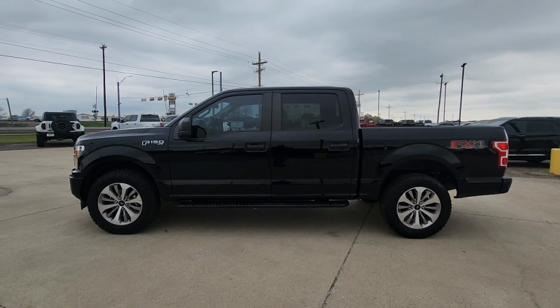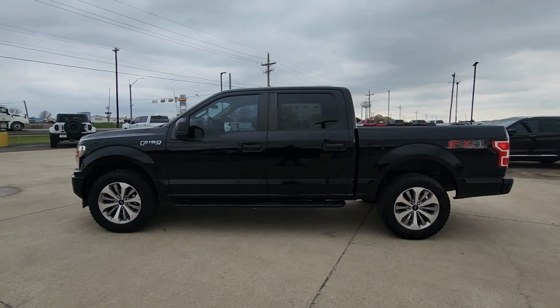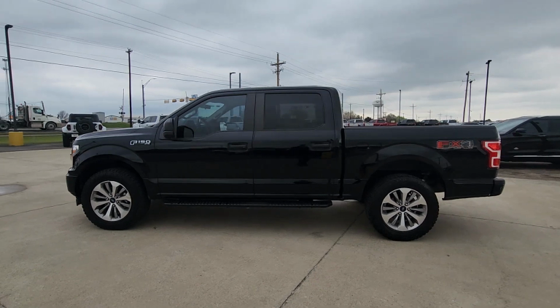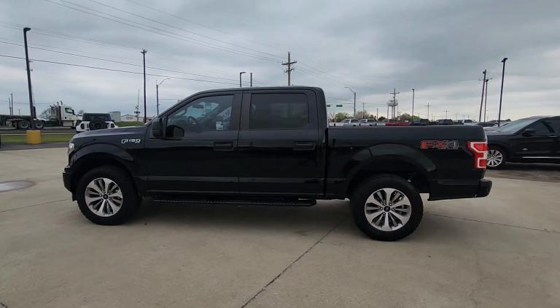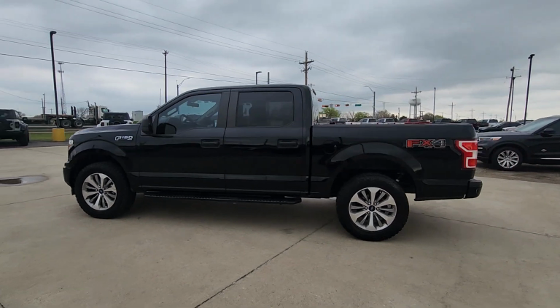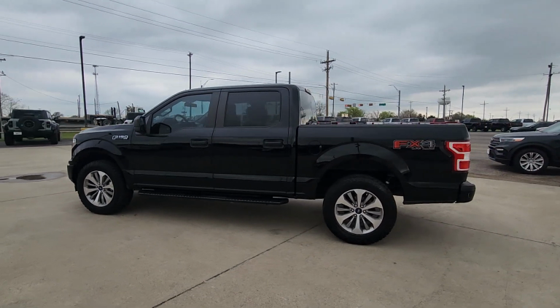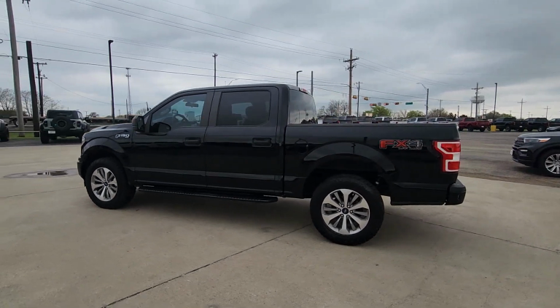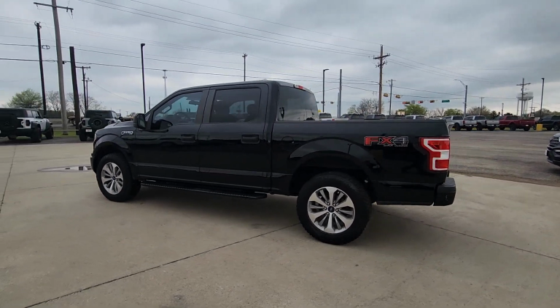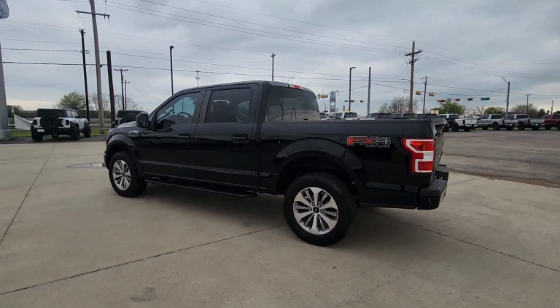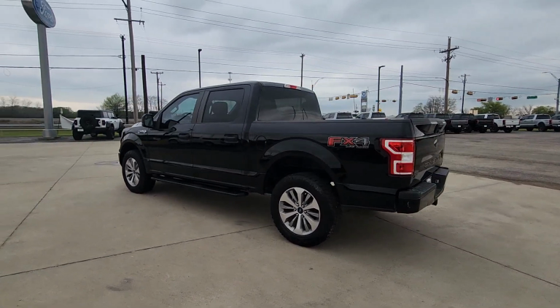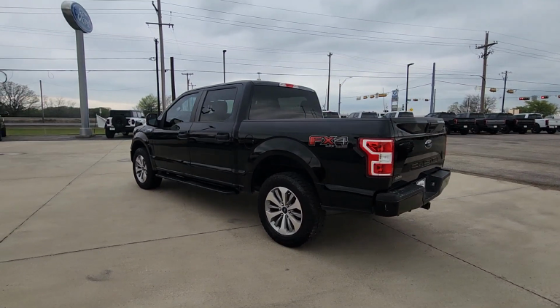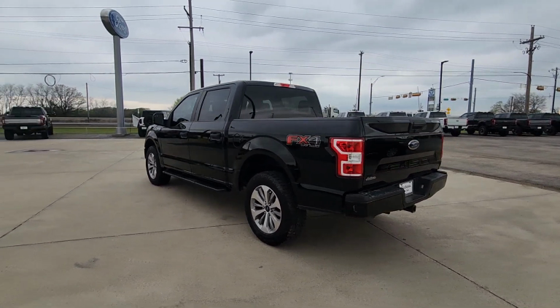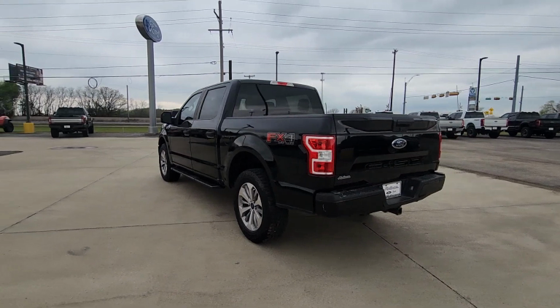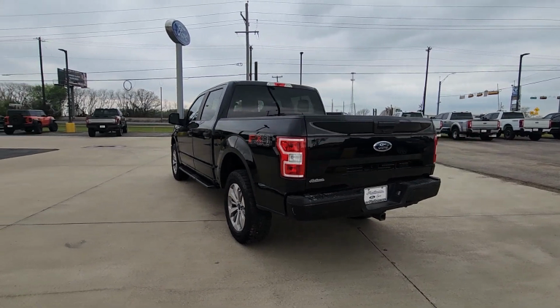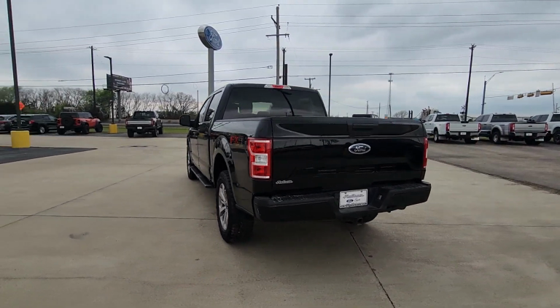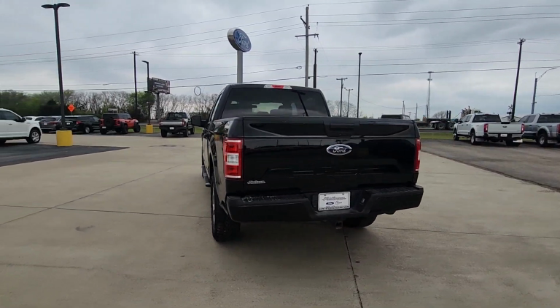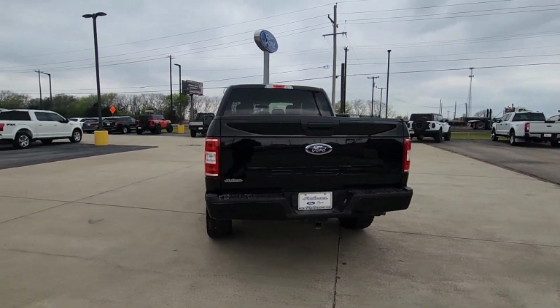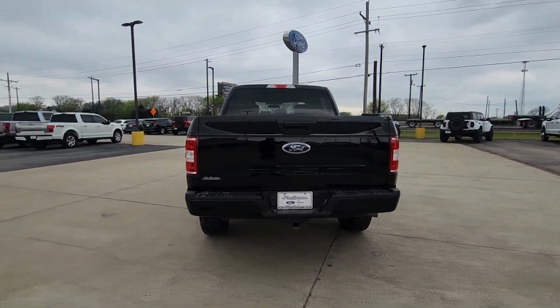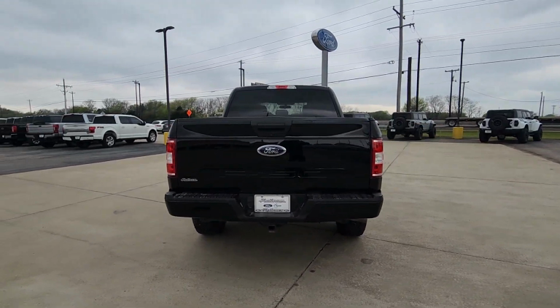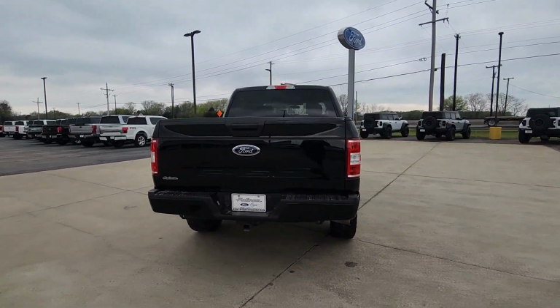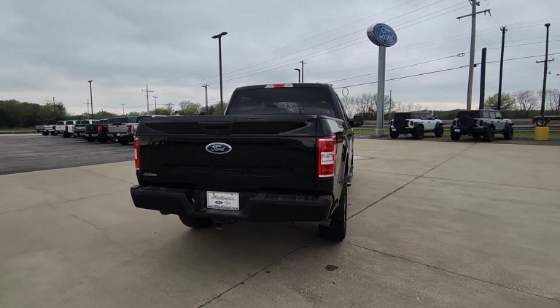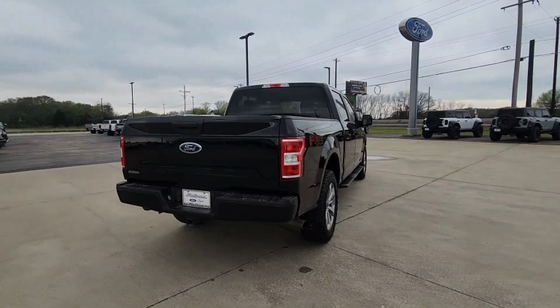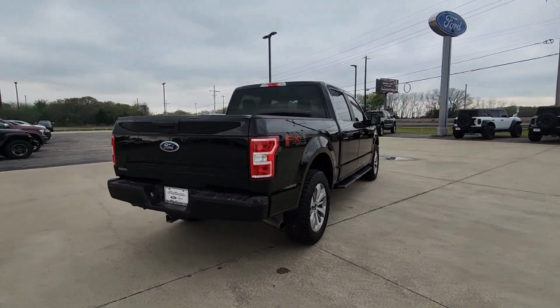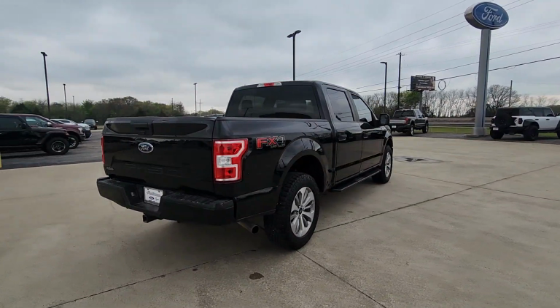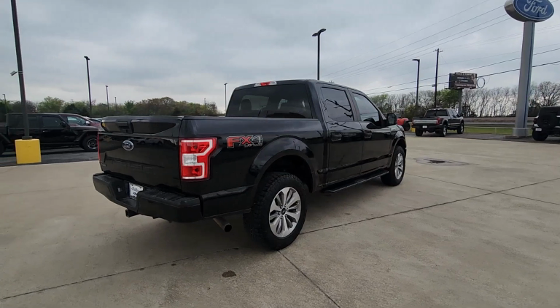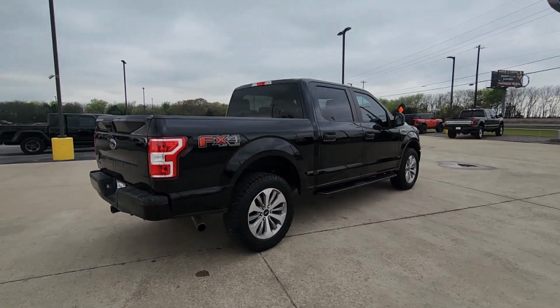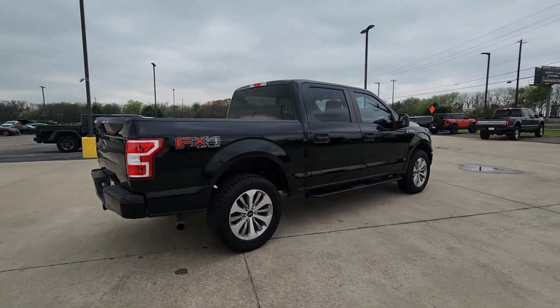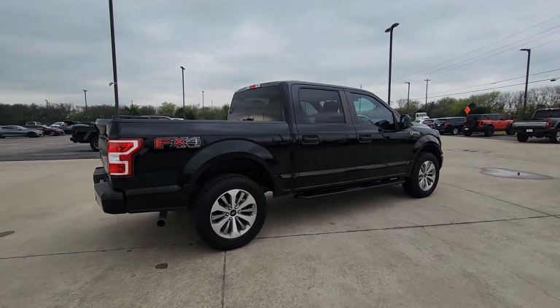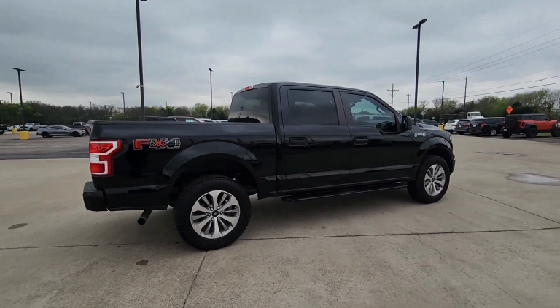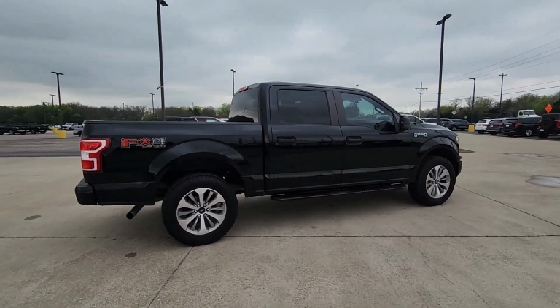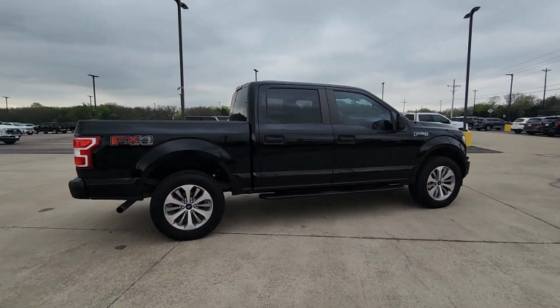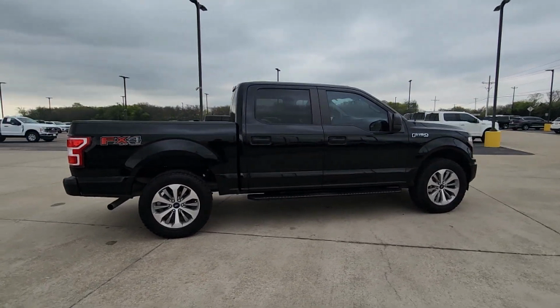Get into the 2018 Ford F-150. With less than 150,000 miles on the odometer, this vehicle stands out from the rest. Take a closer look at this full-size F-150.